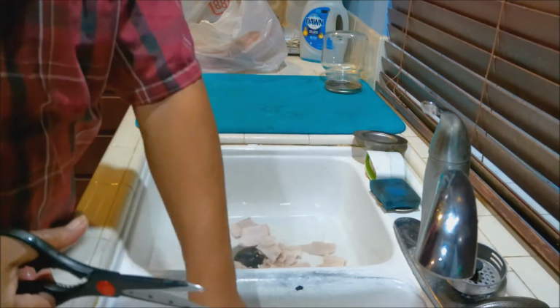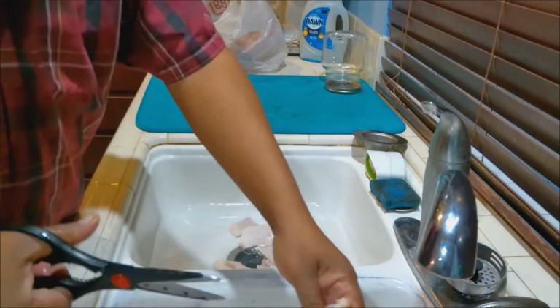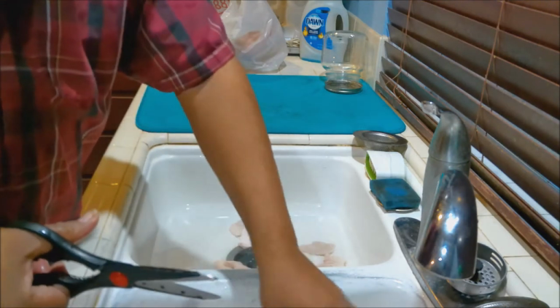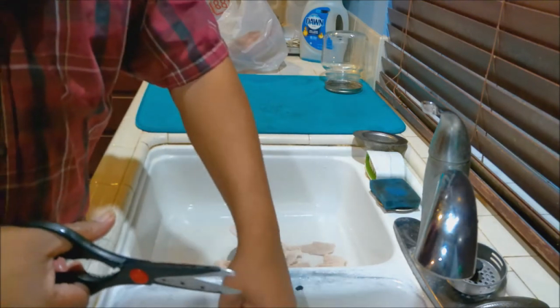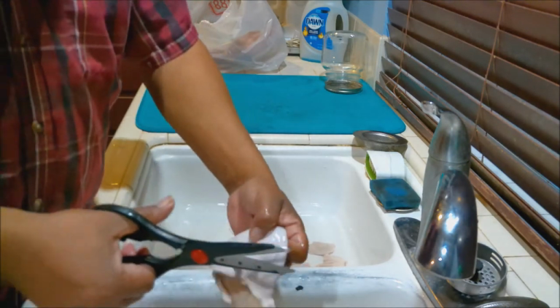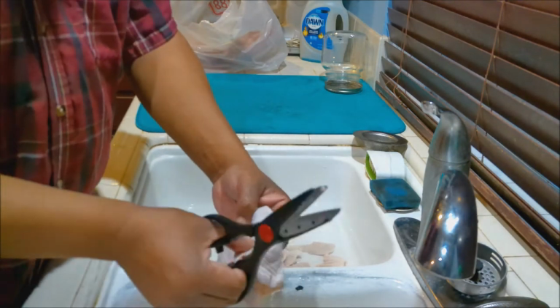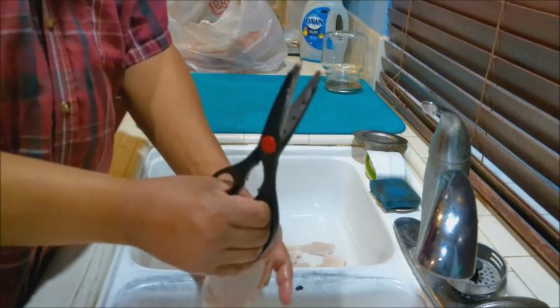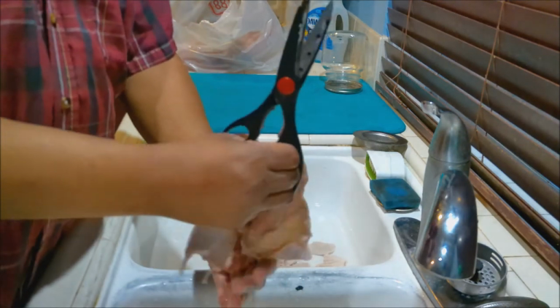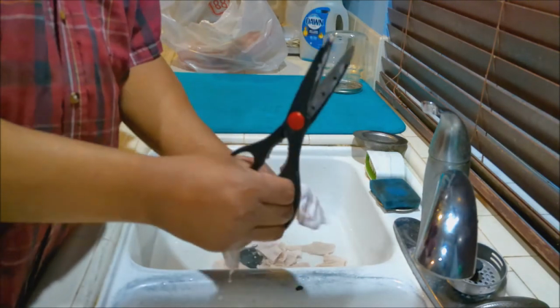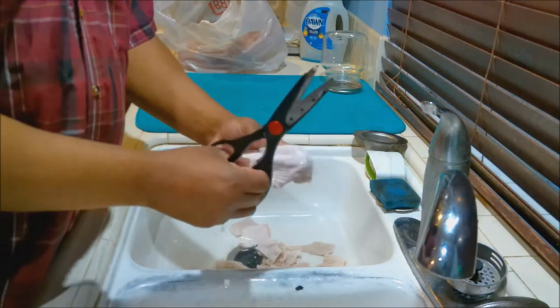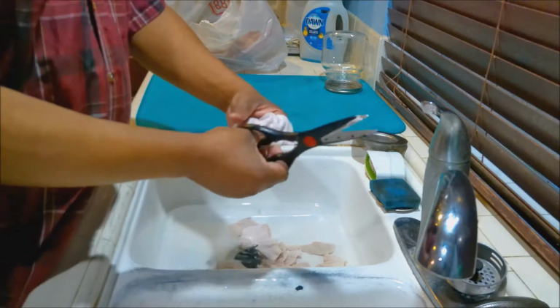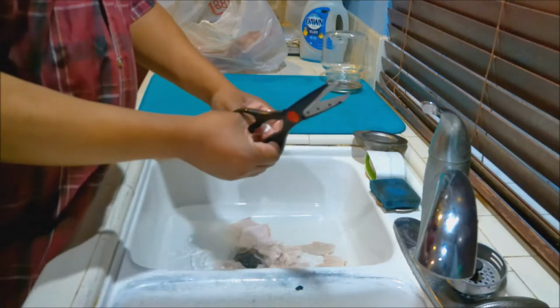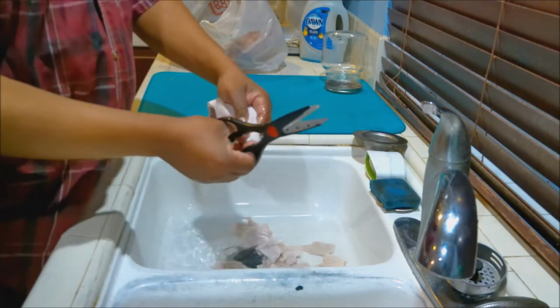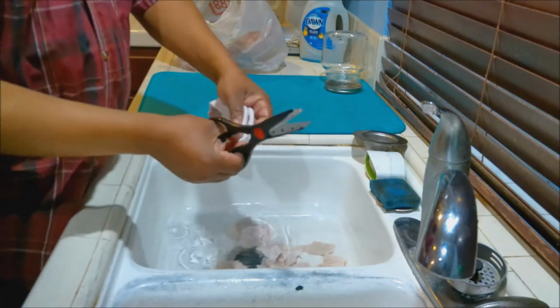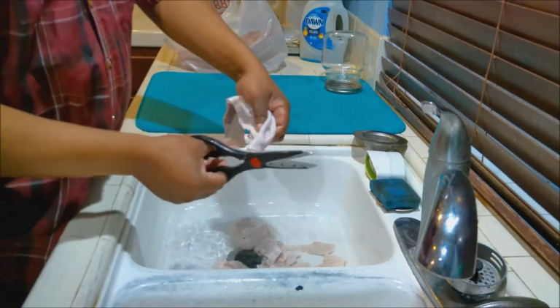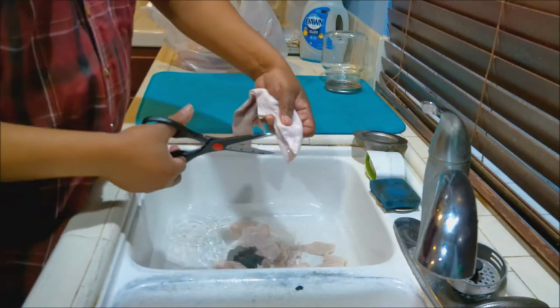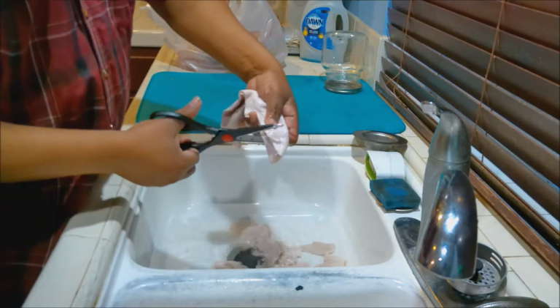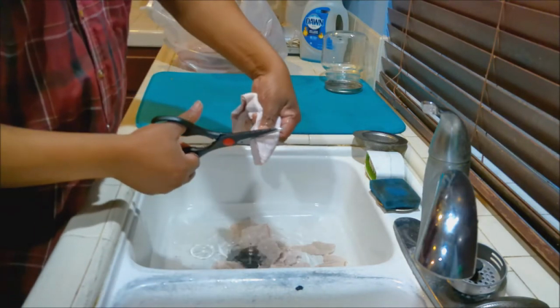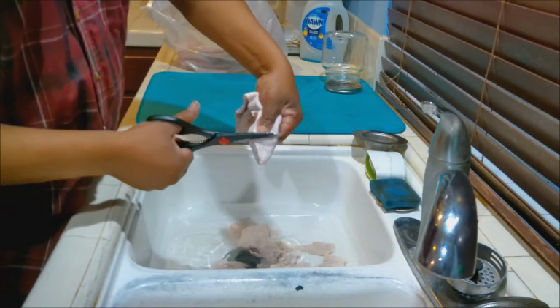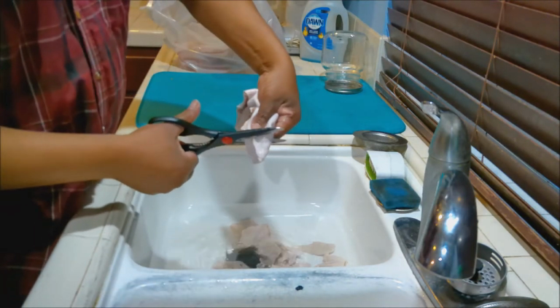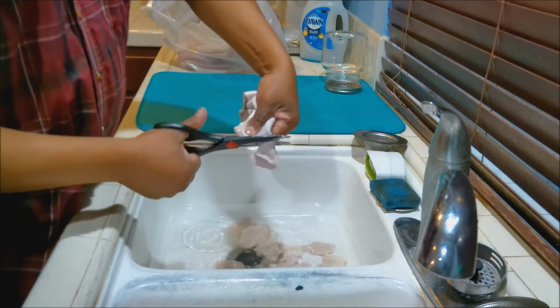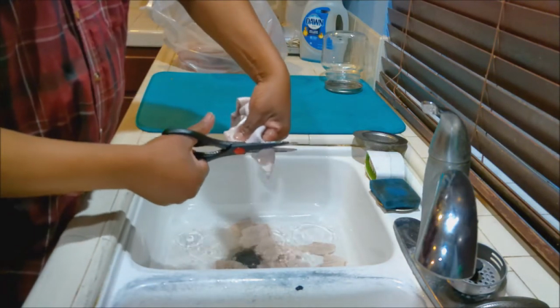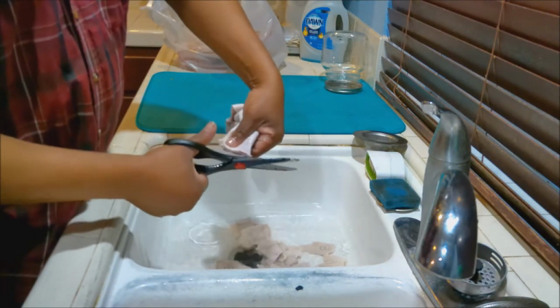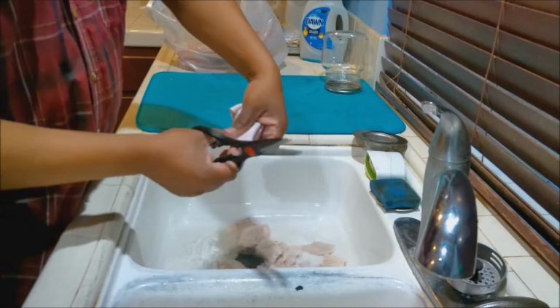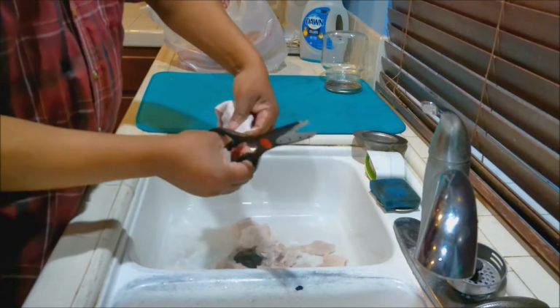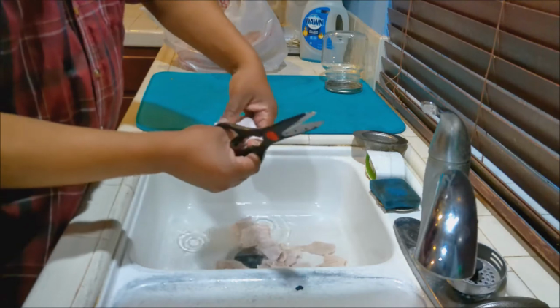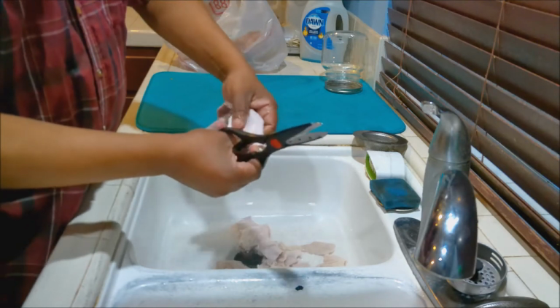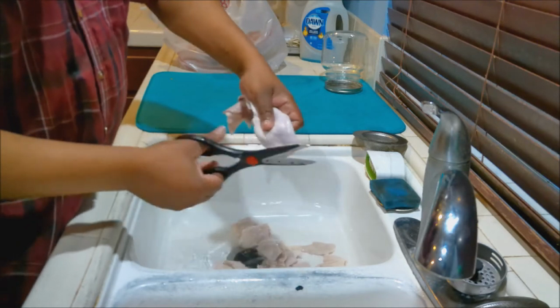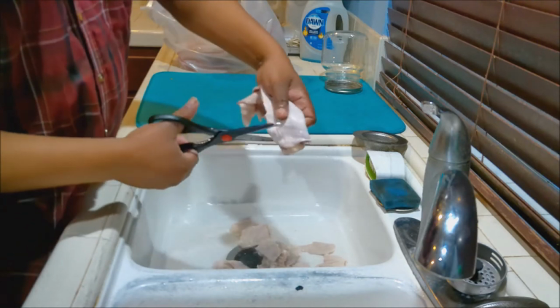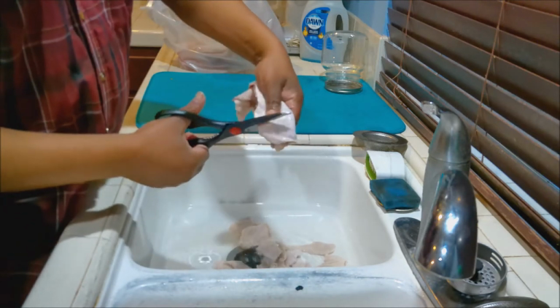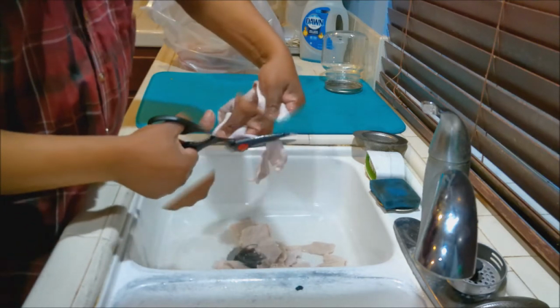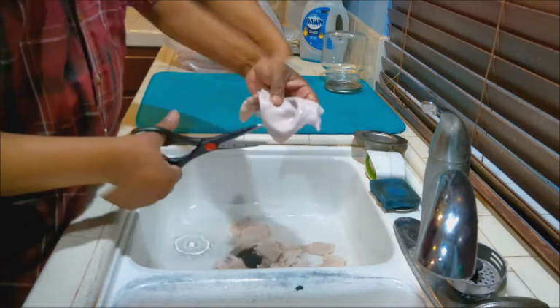You could do this with a knife, sure. You just have to be real careful though, because you need a very, very sharp knife, and you don't want to cut any digits off.